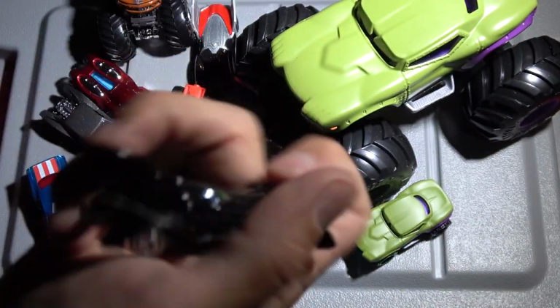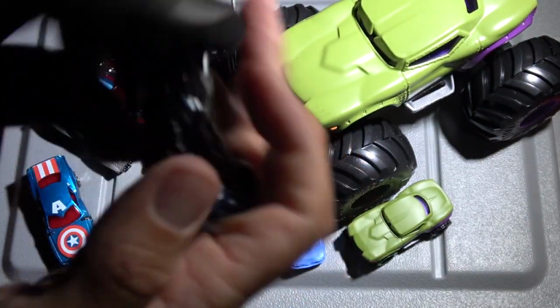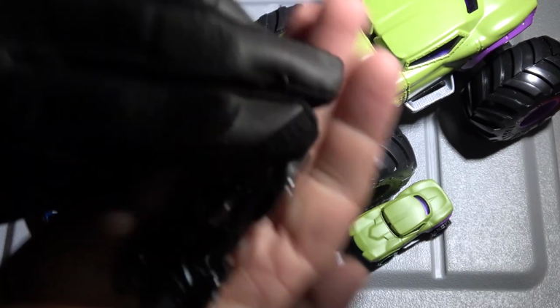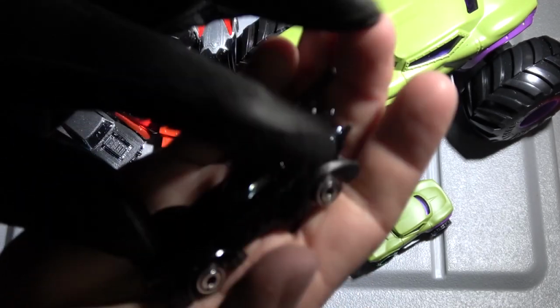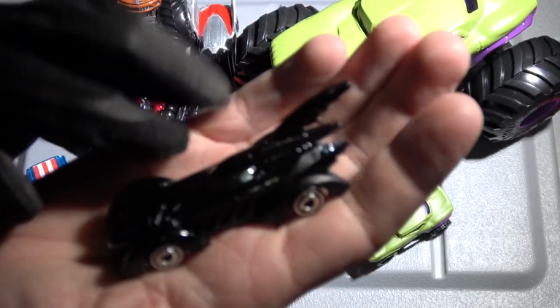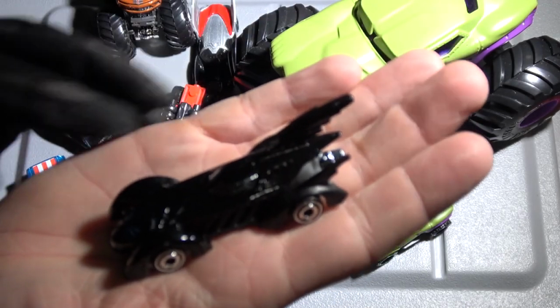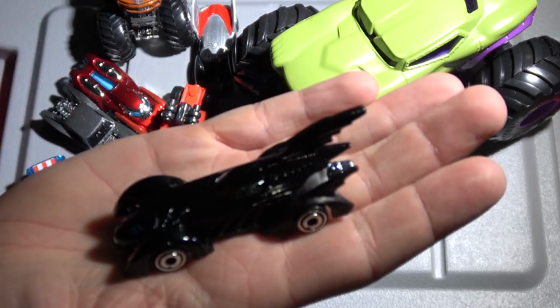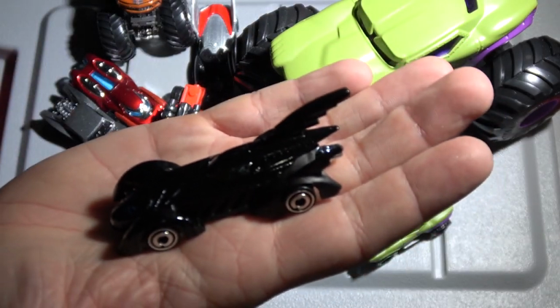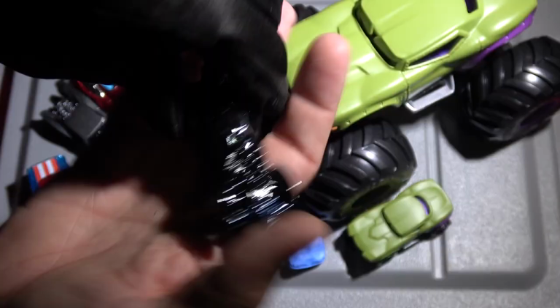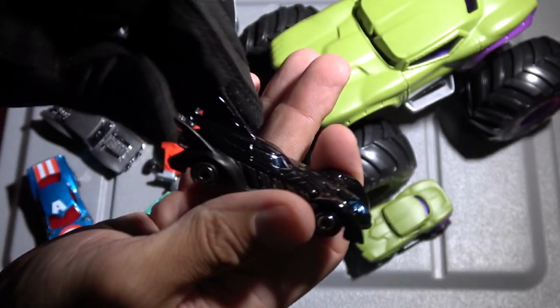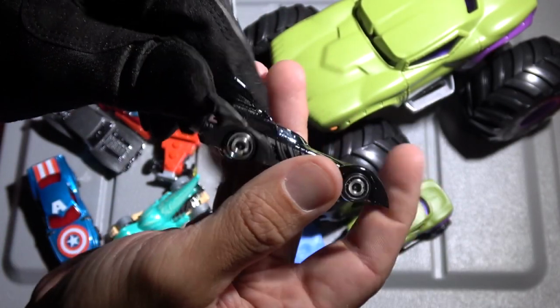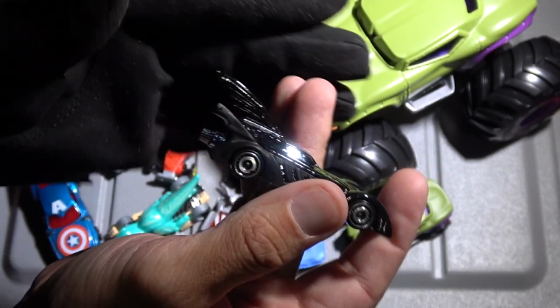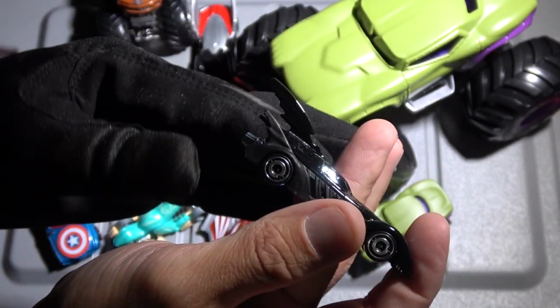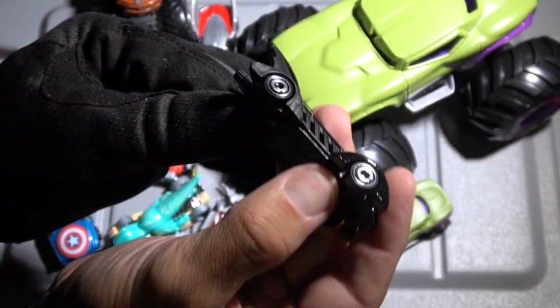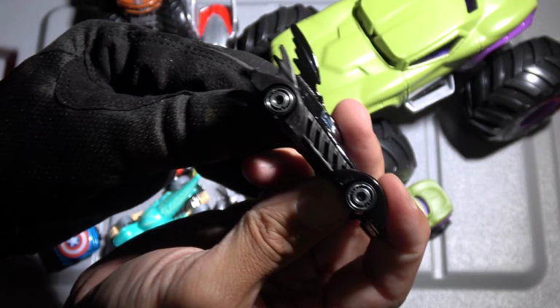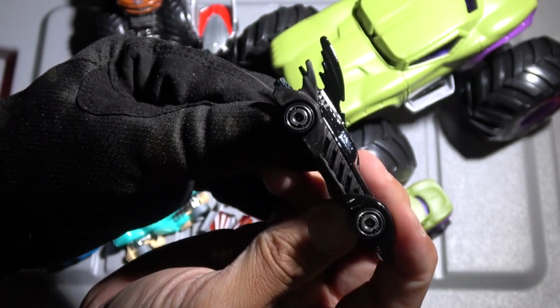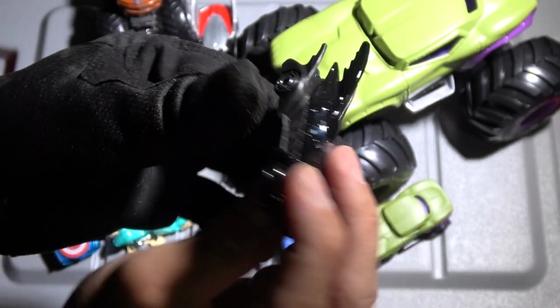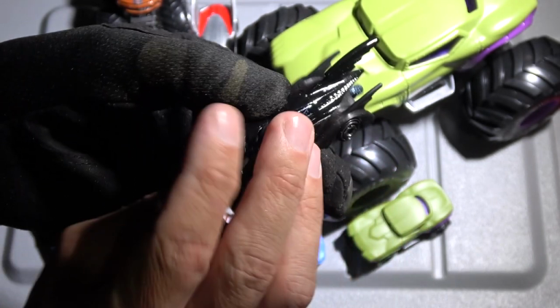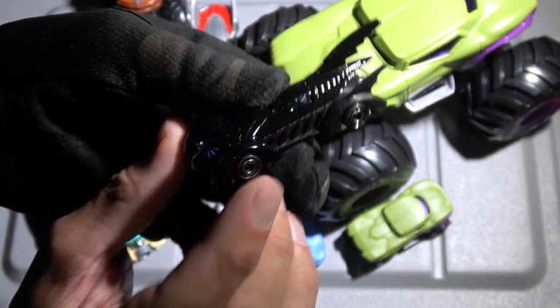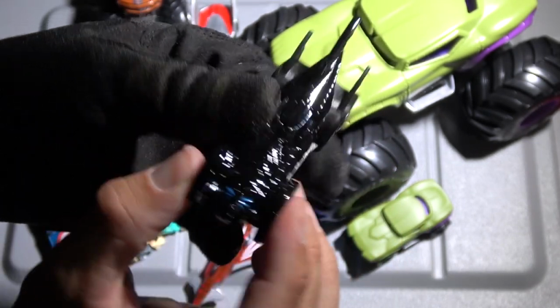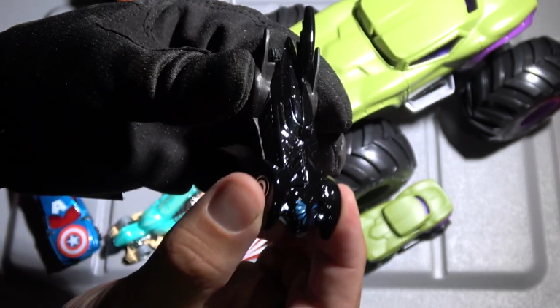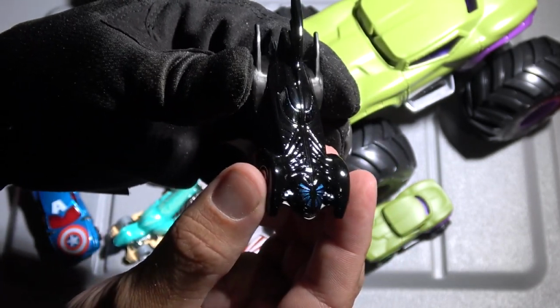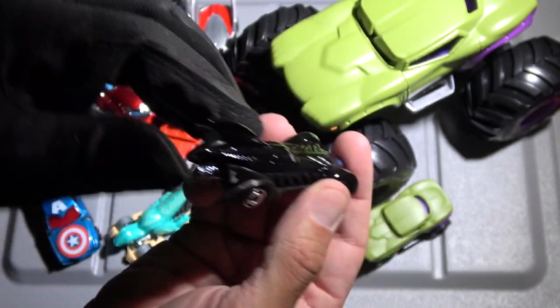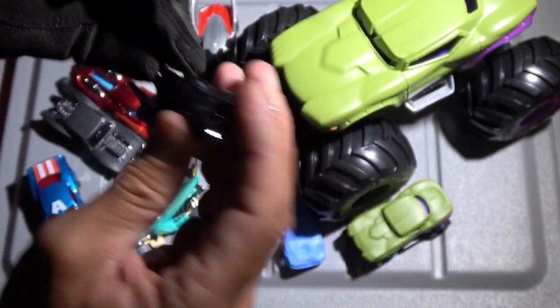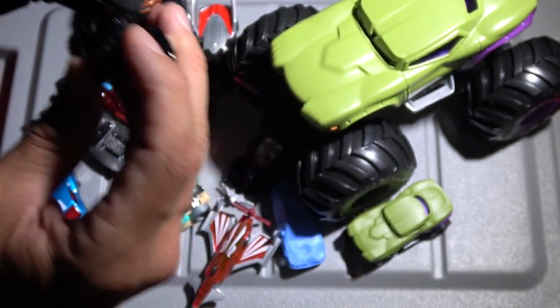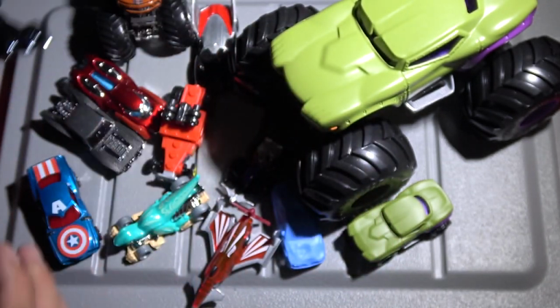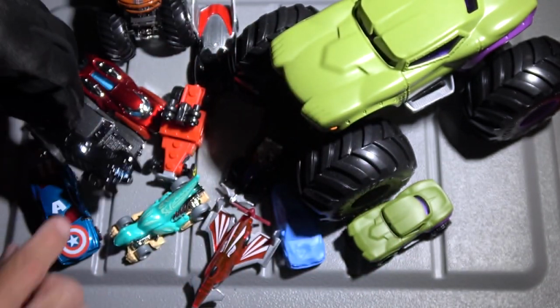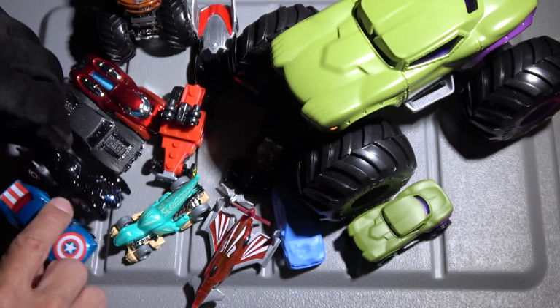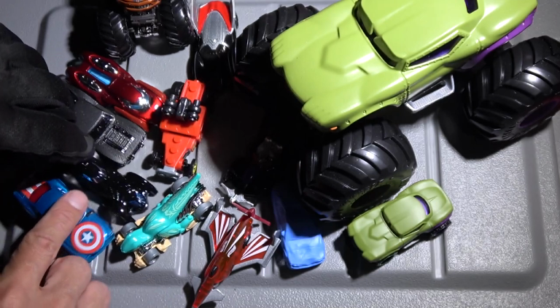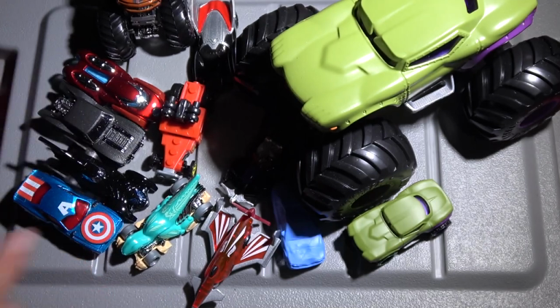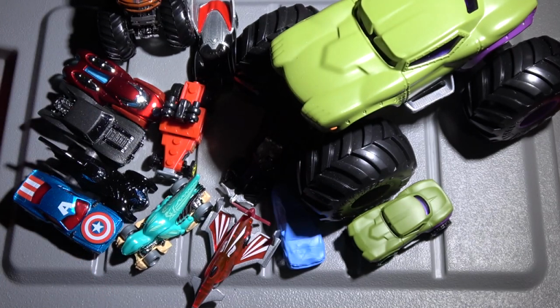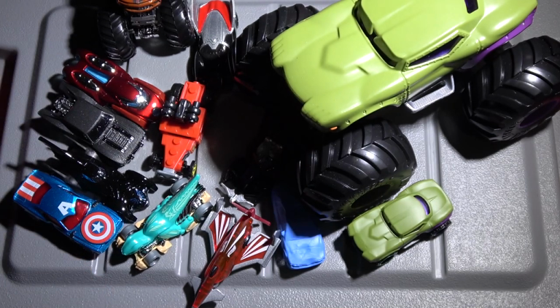Let's check this out right here — another Batmobile. Check out this outrageous fin on the back. Look at that thing, that's pretty cool. Batman Forever. Didn't that have... didn't that have Penguin in it?